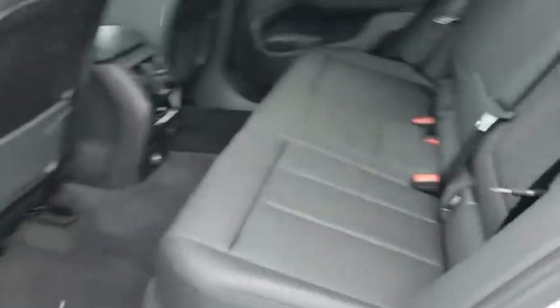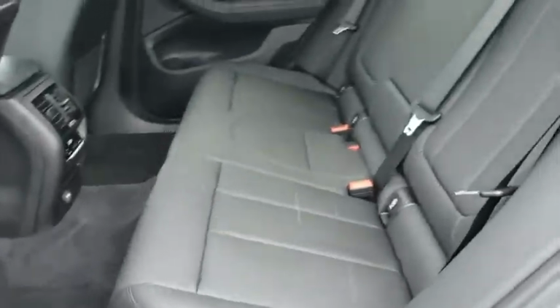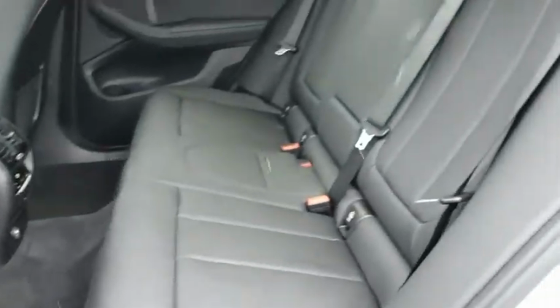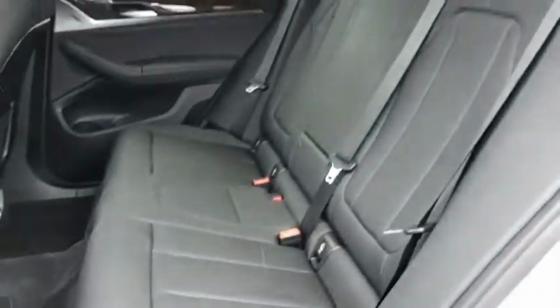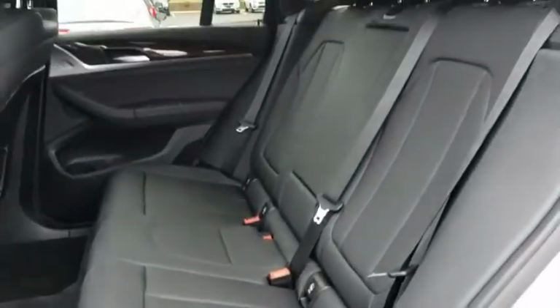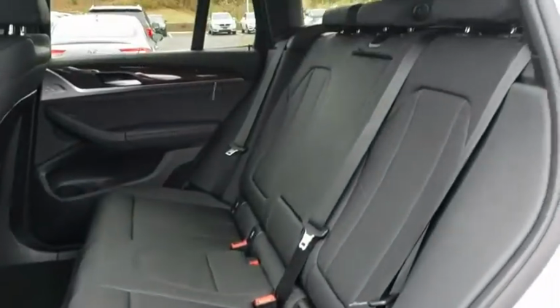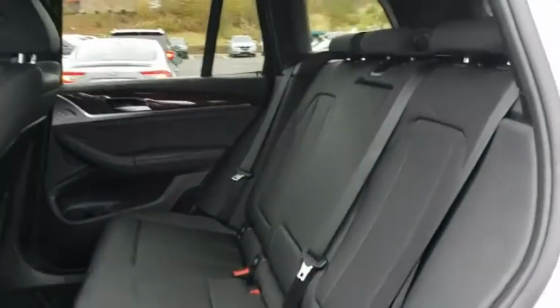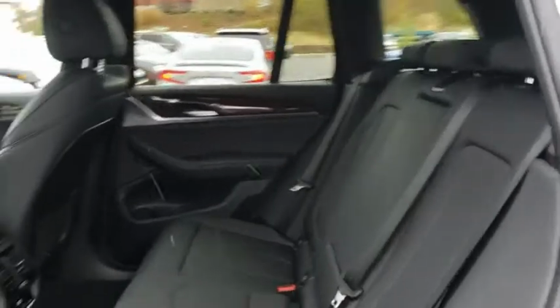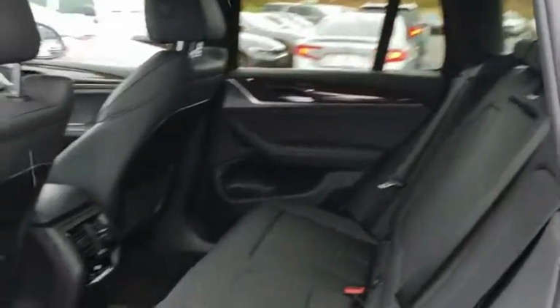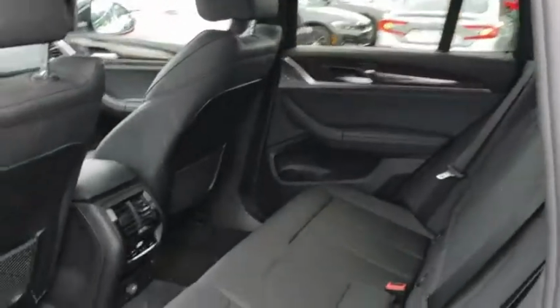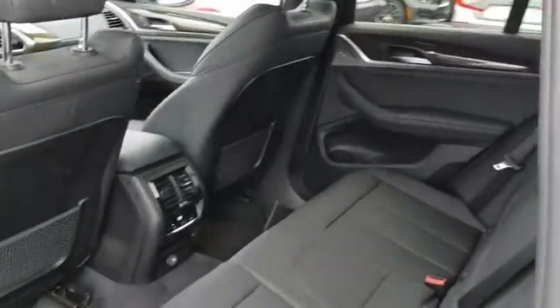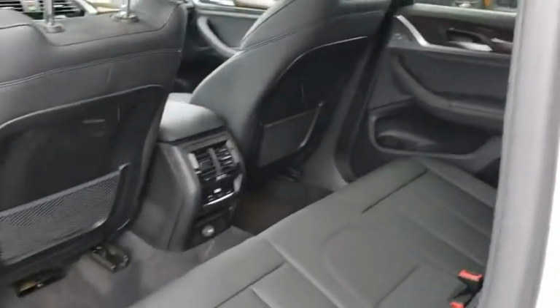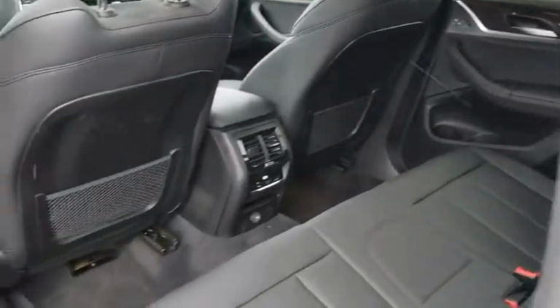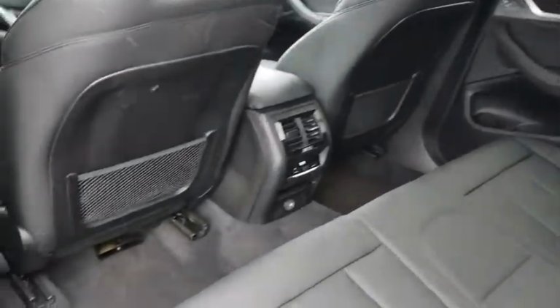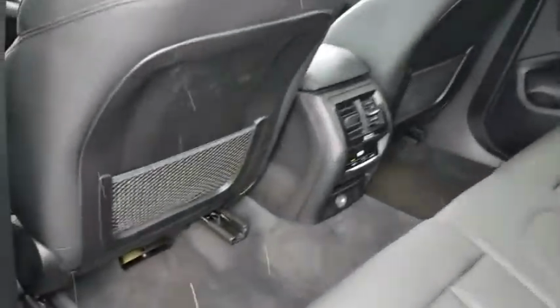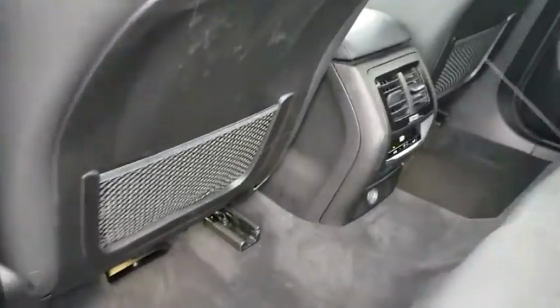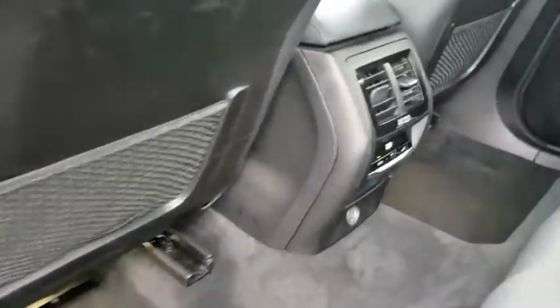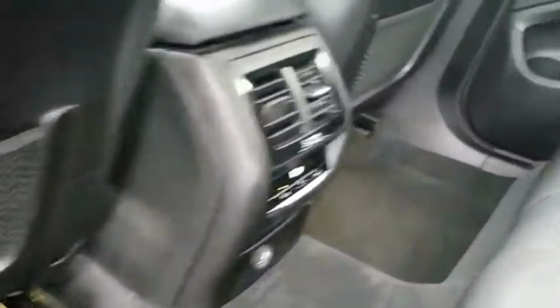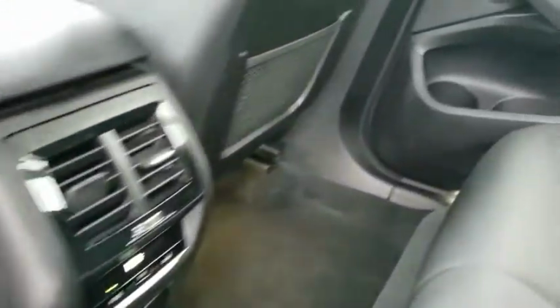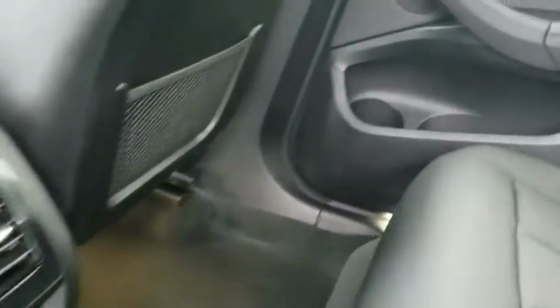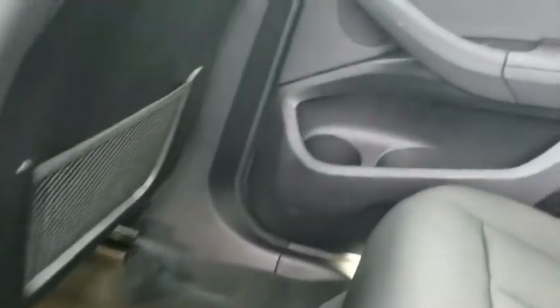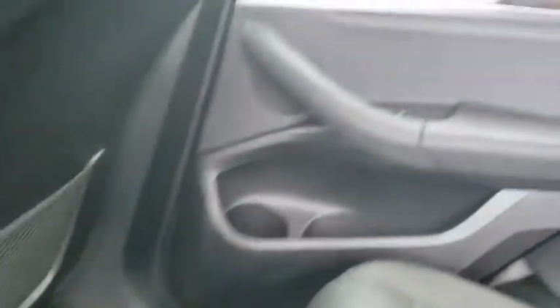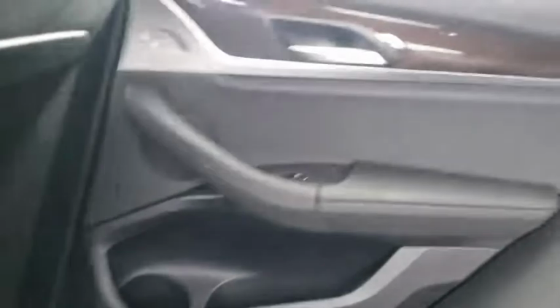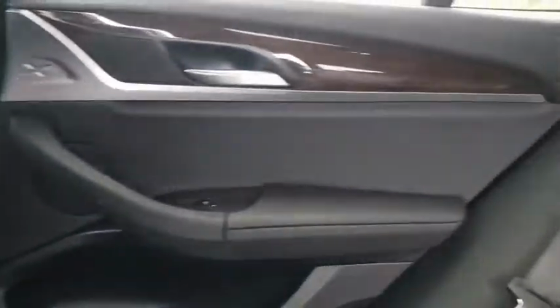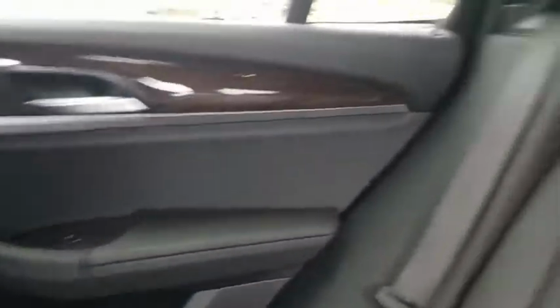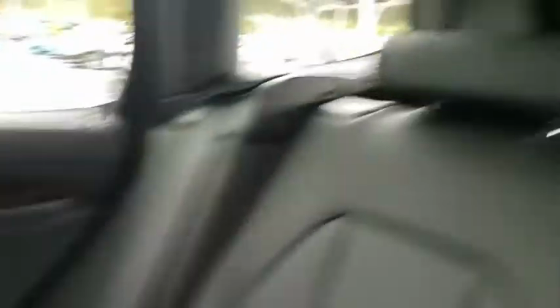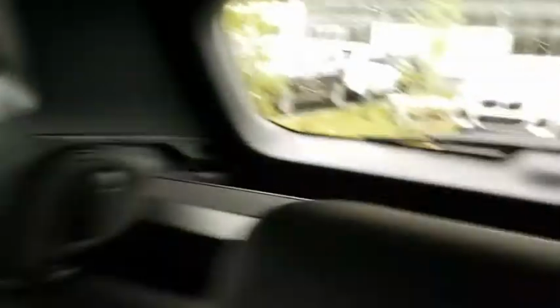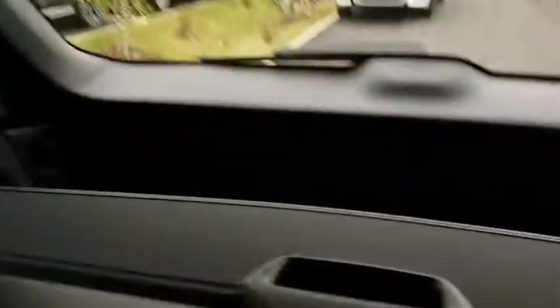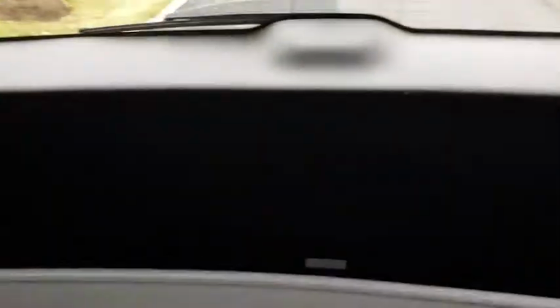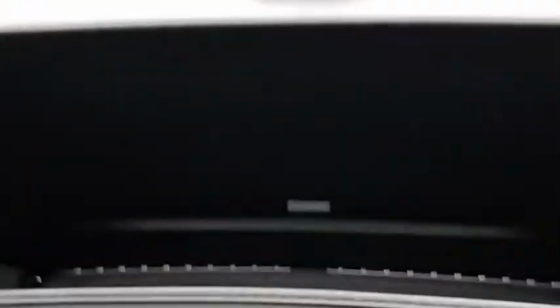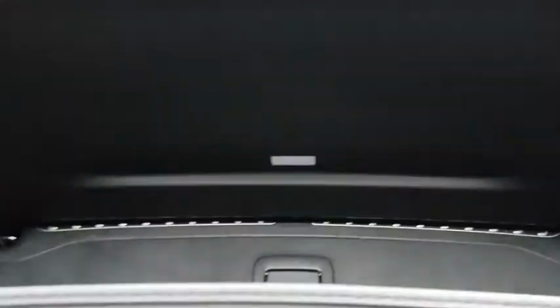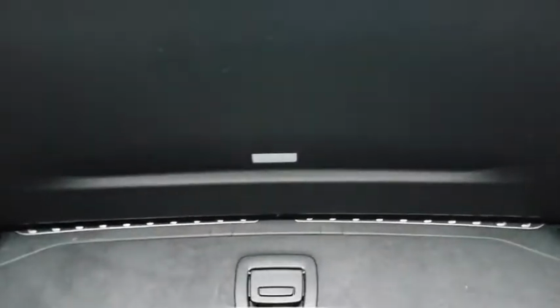Auto-dimming rear-view mirror, cruise control, aluminum wheels, floor mats, keyless start. Searching for a dependable vehicle that looks great, too? You found it, so stop in today.